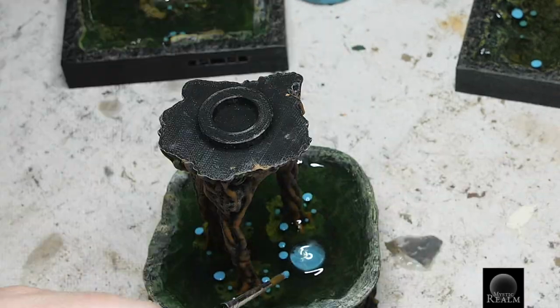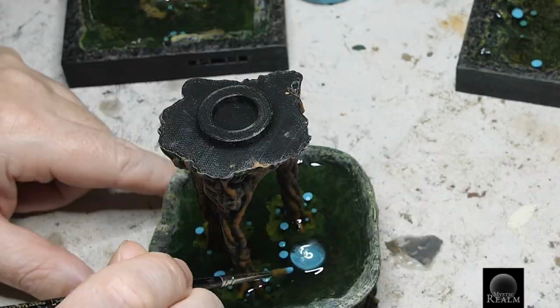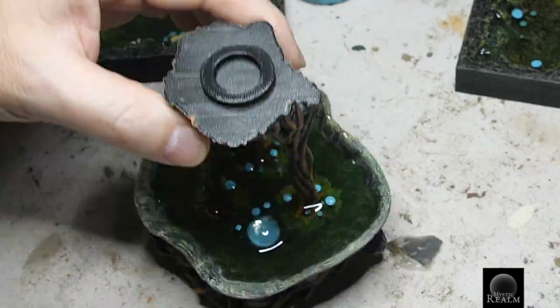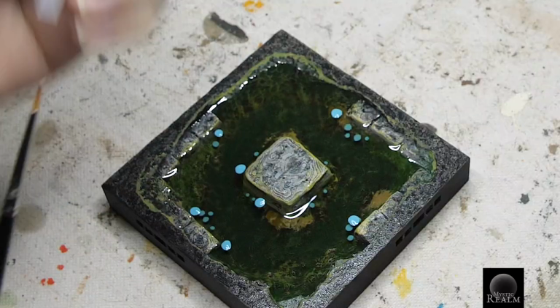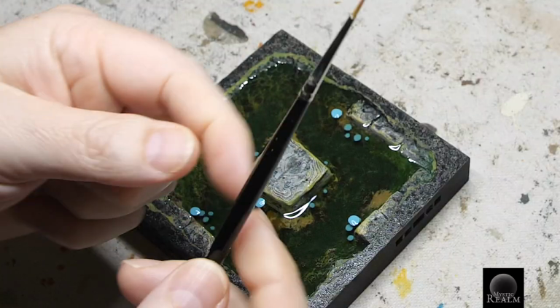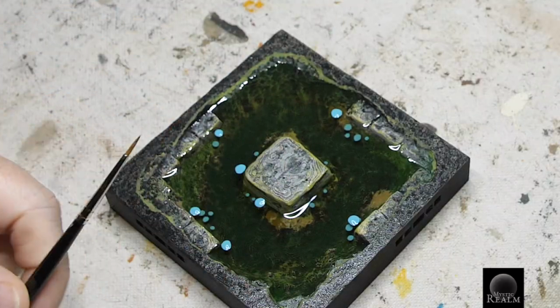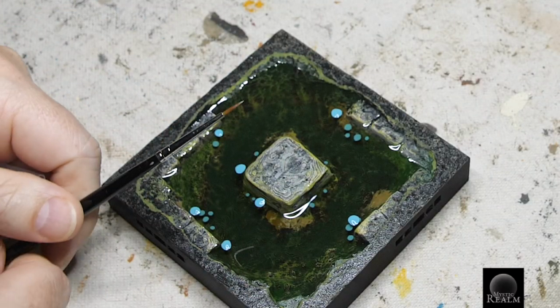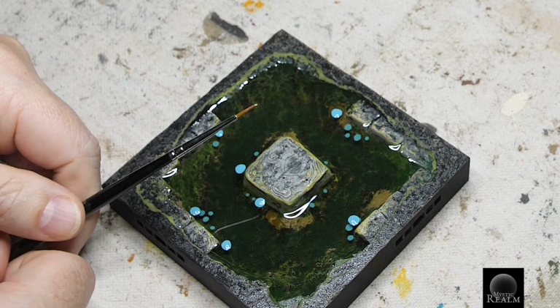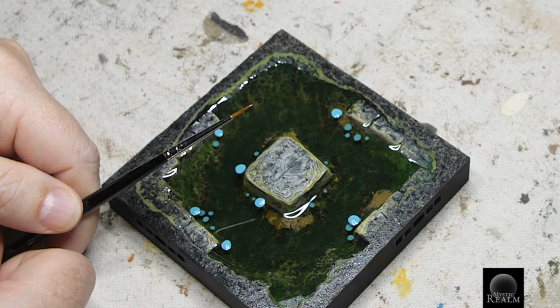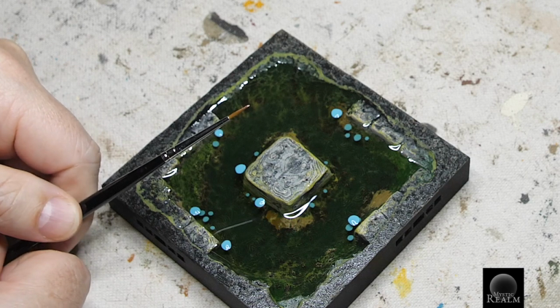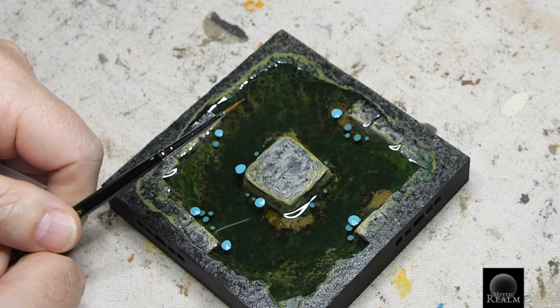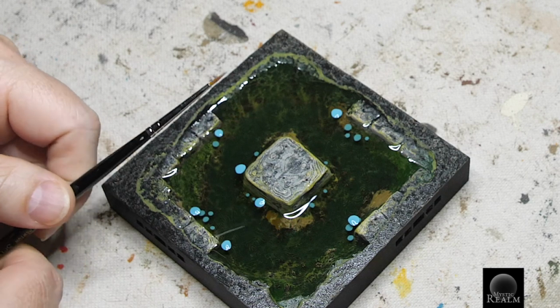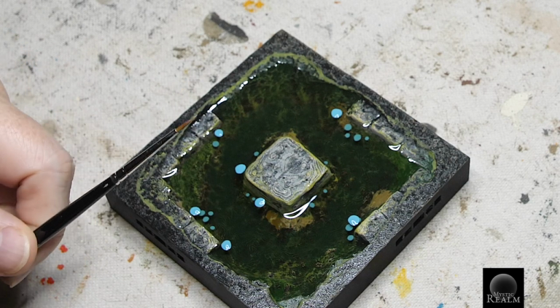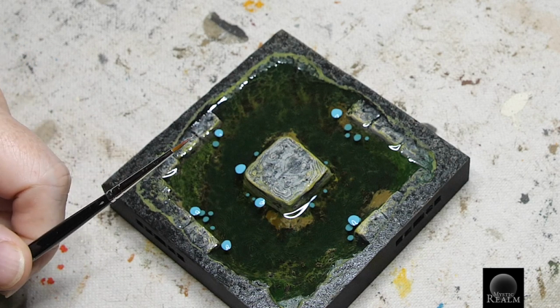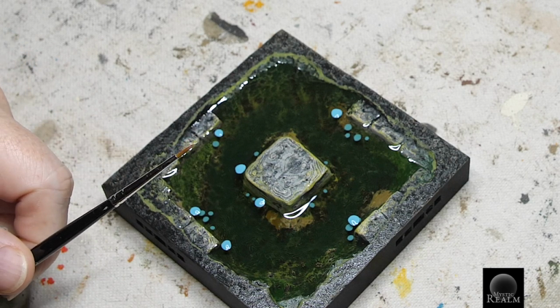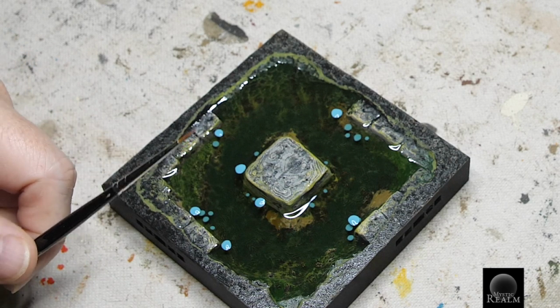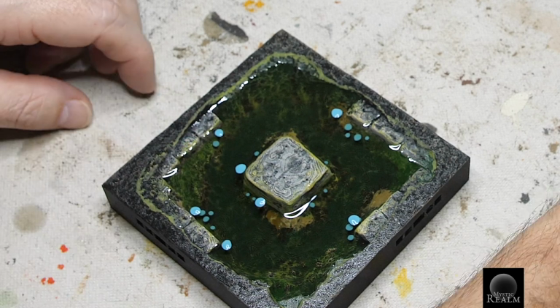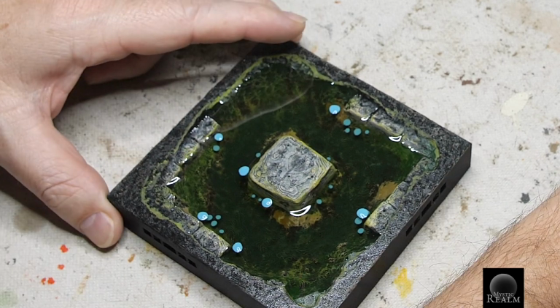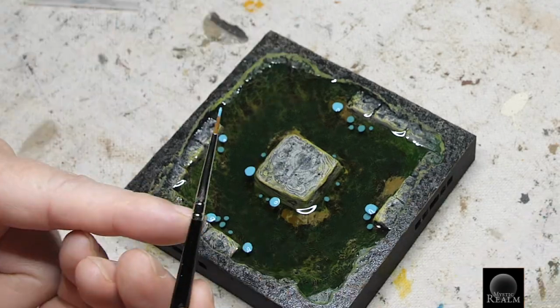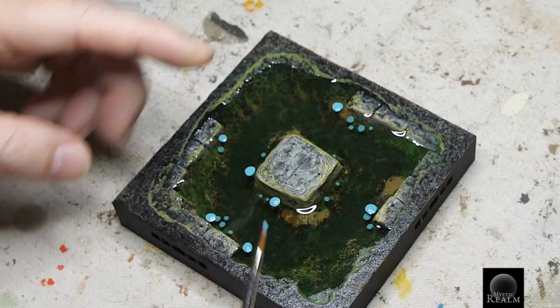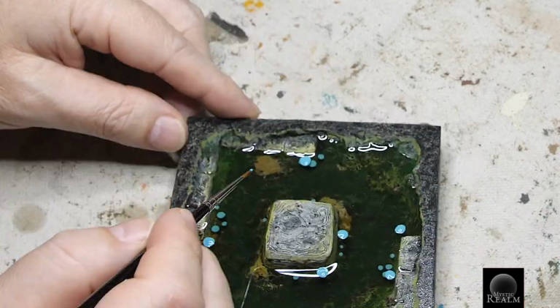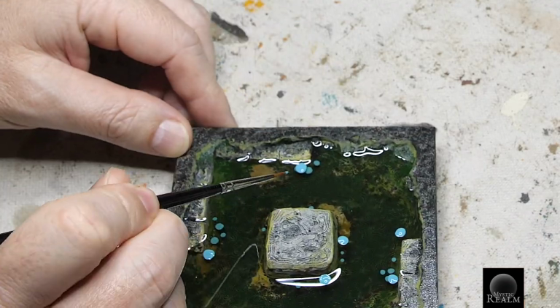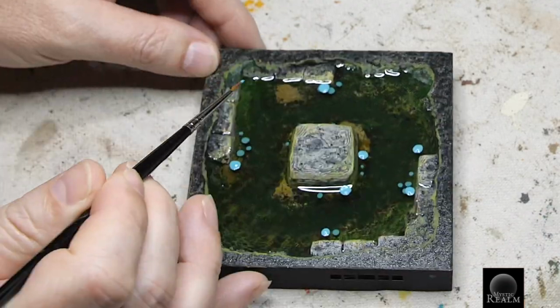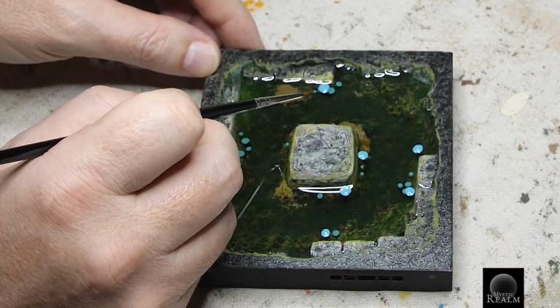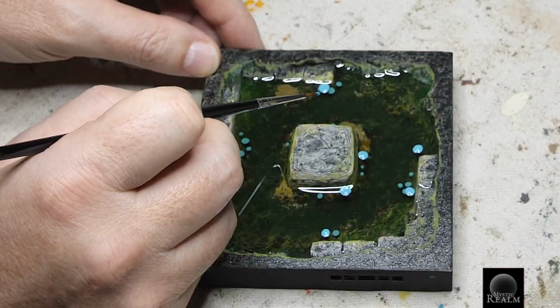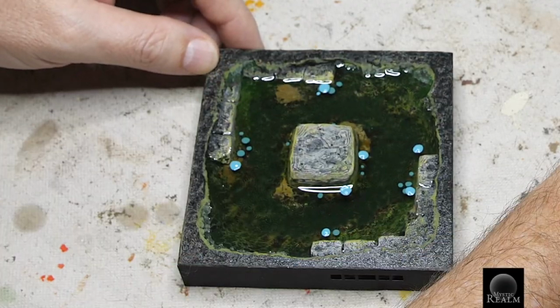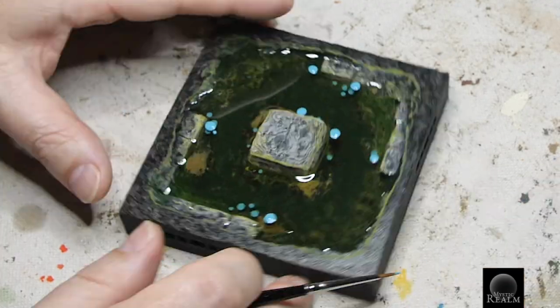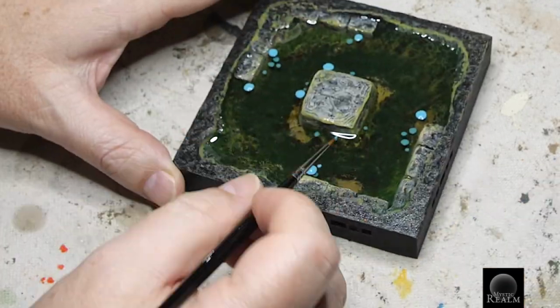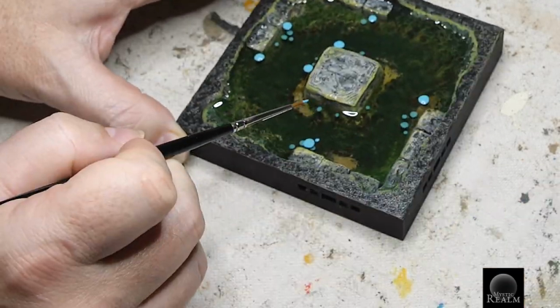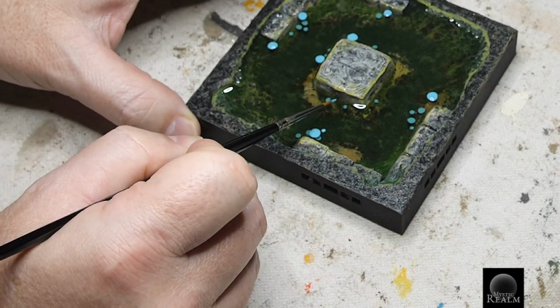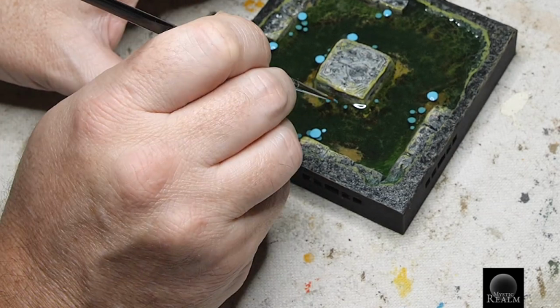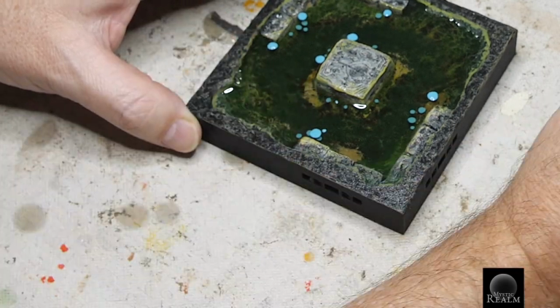Now we're going to add some tiny bubbles. To do this we're going to grab a really tiny detail brush, like a triple zero detail brush, and drop that into the paint — just let the tip of the brush barely touch the resin. That looks so good, we've got to add some more bubbles.